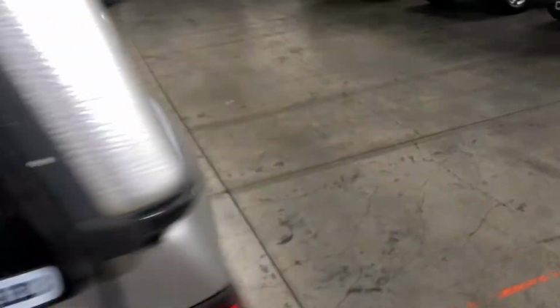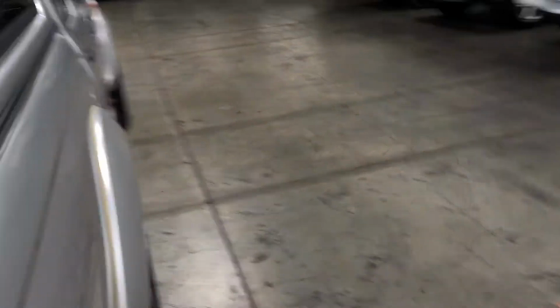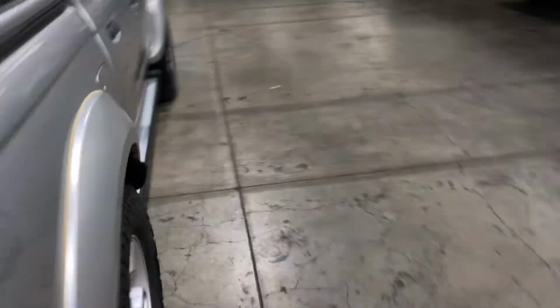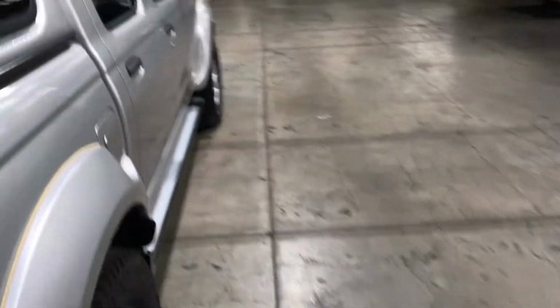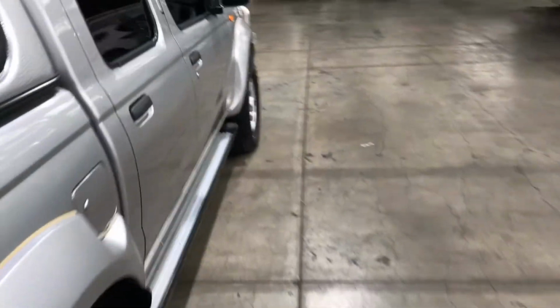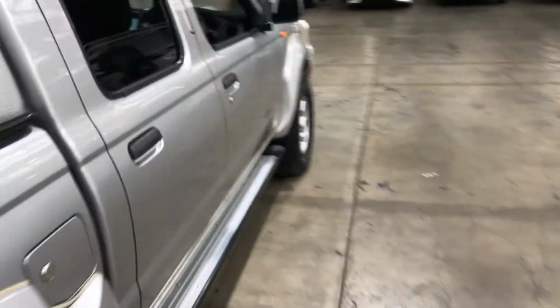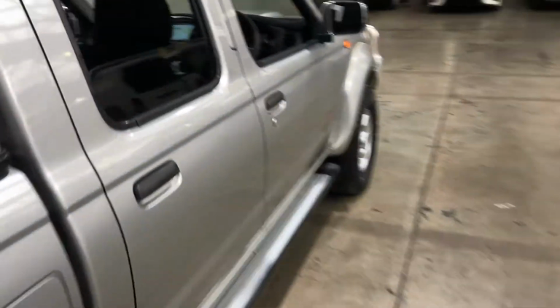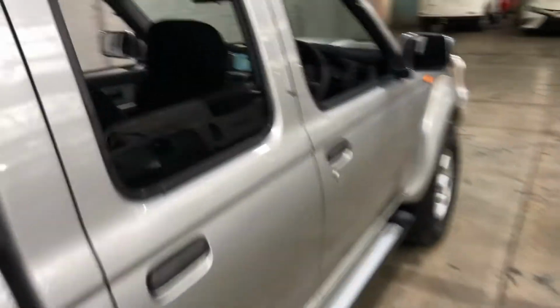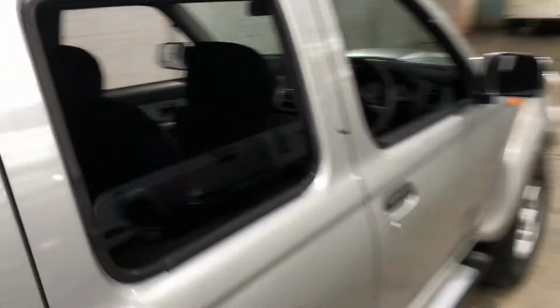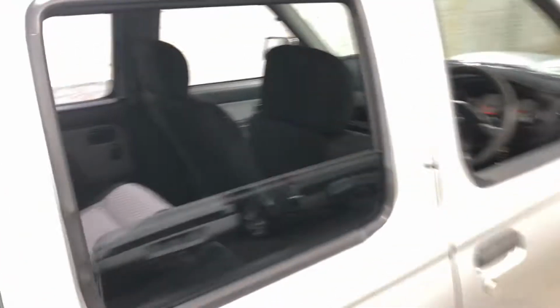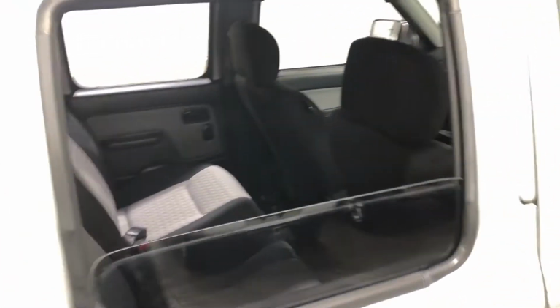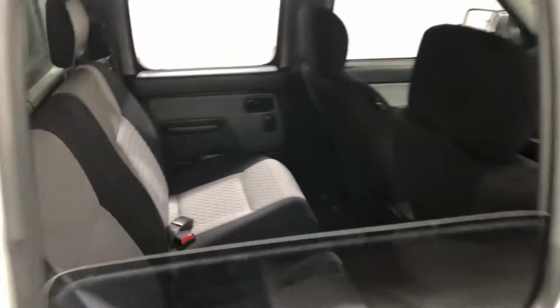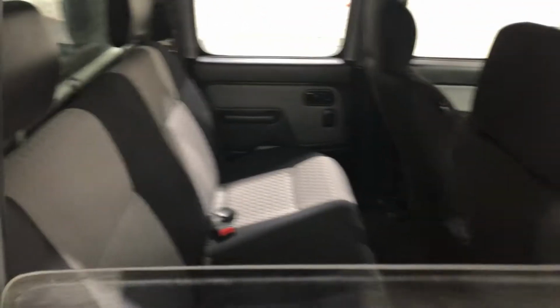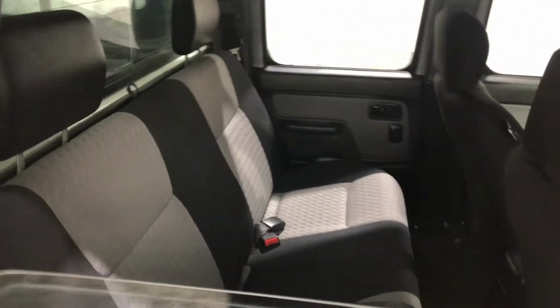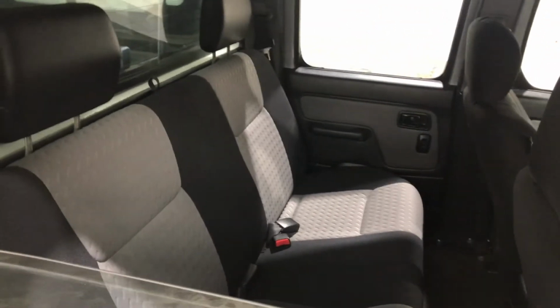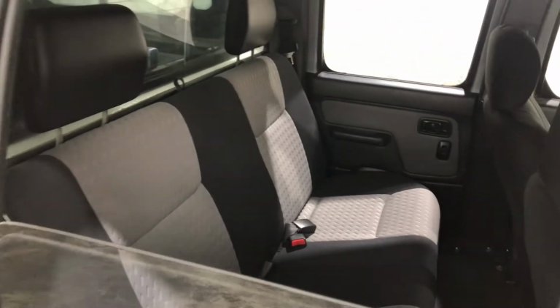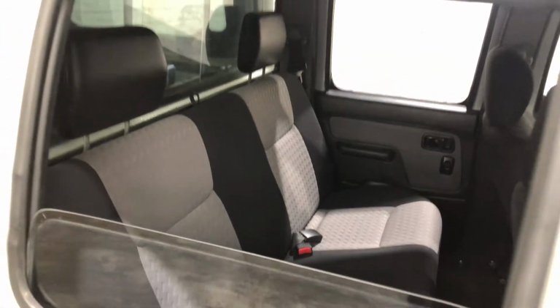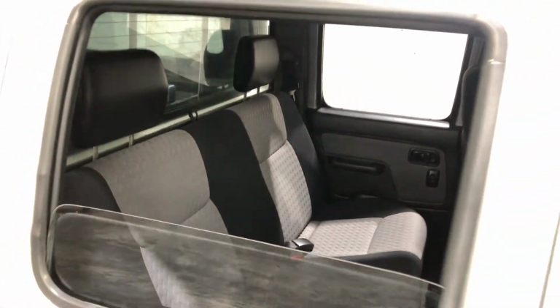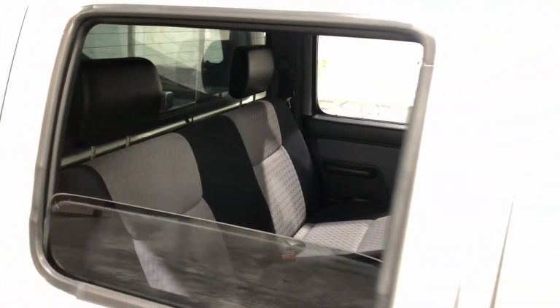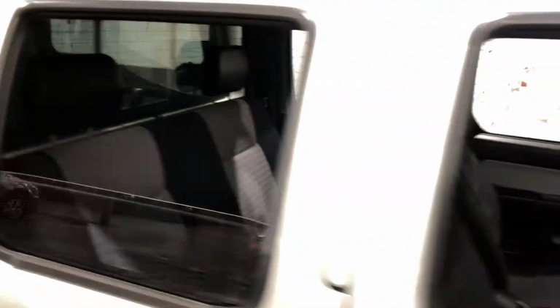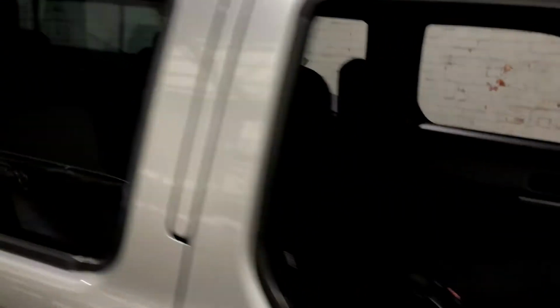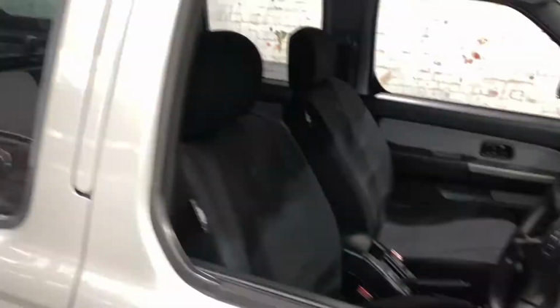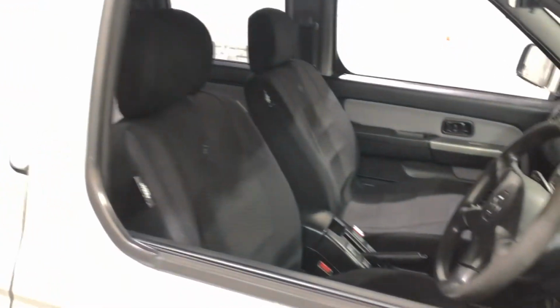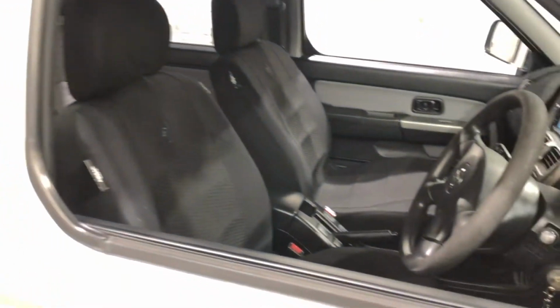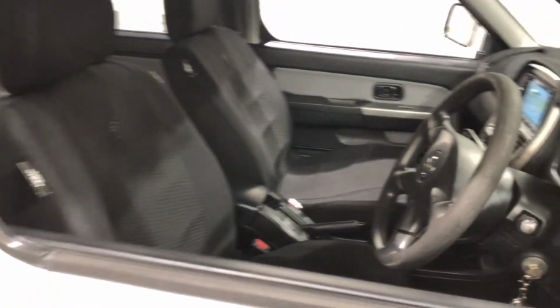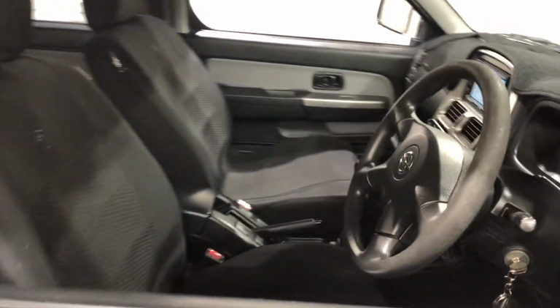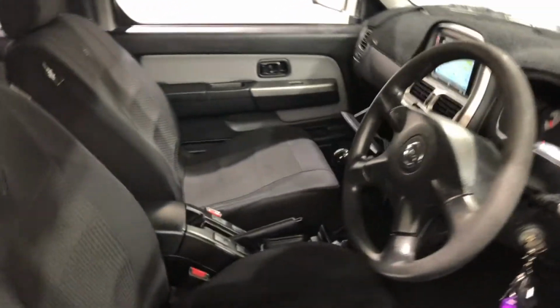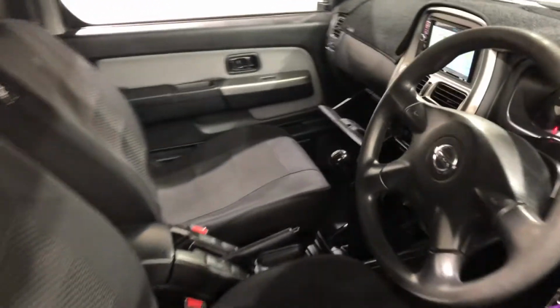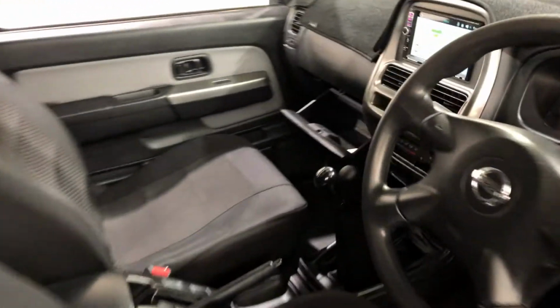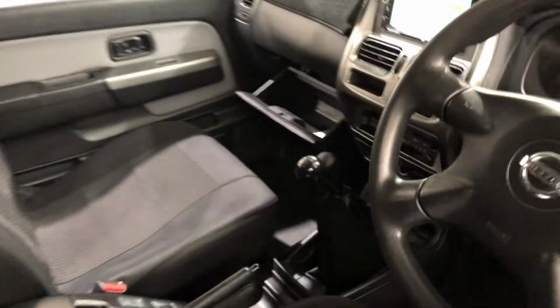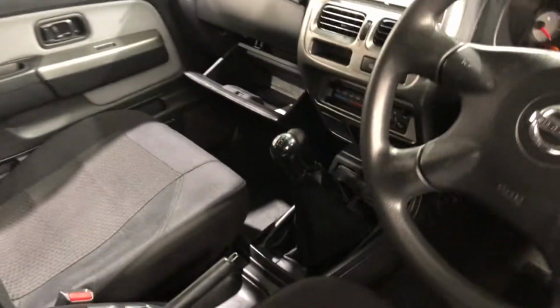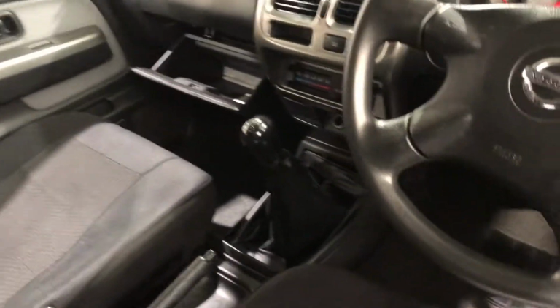Making our way inside the car, it comes with a full cloth interior with plenty of backseat space for your passengers. Same goes for the front. This car comes with a 5-speed manual transmission.